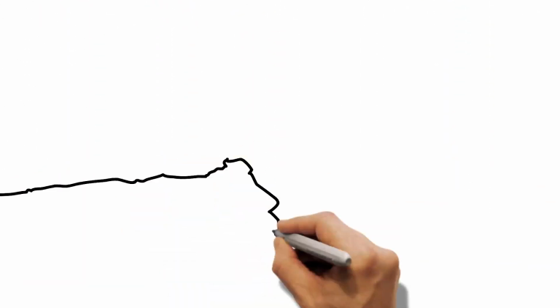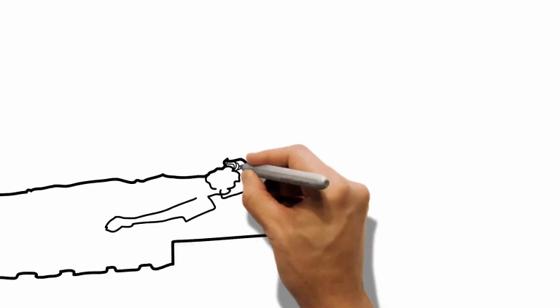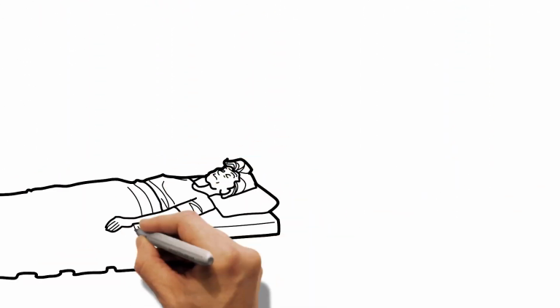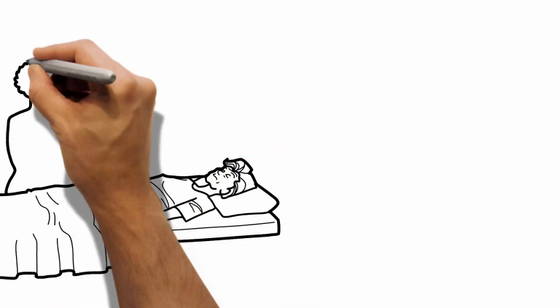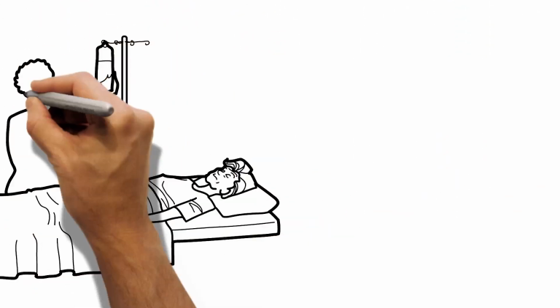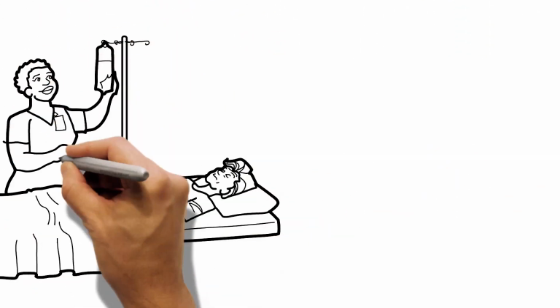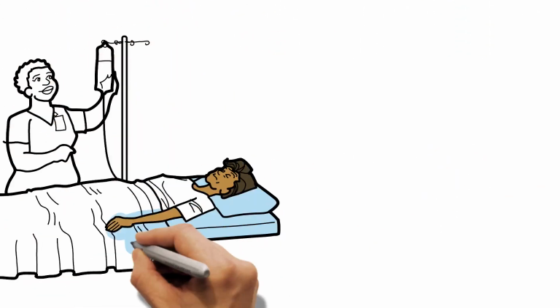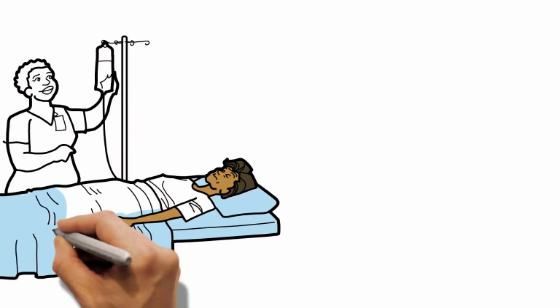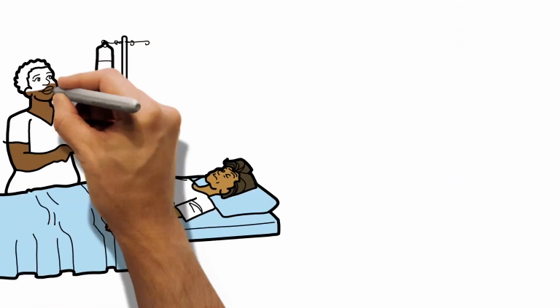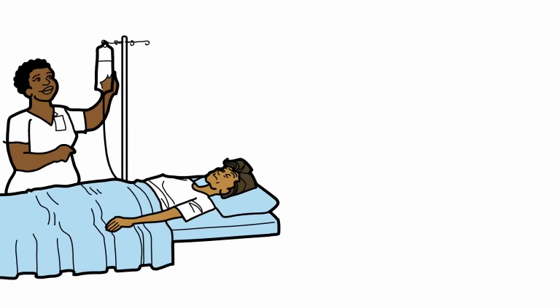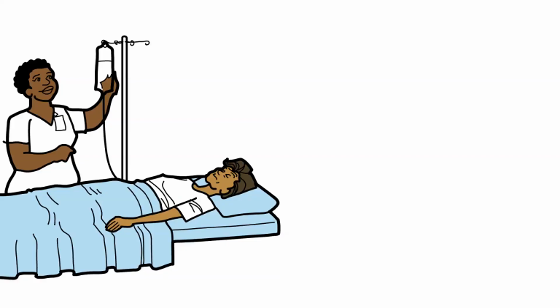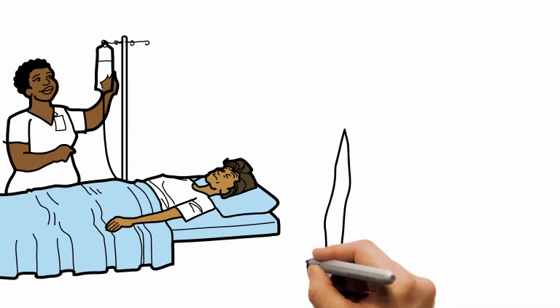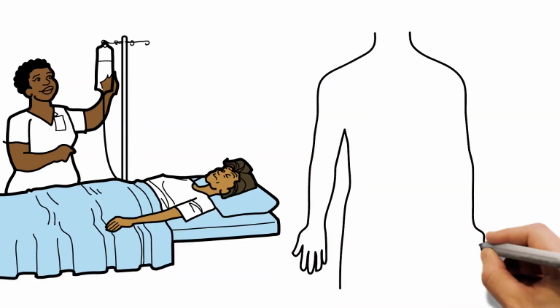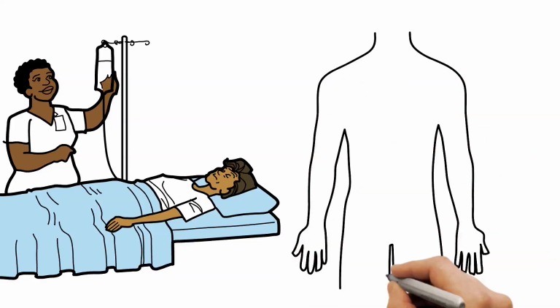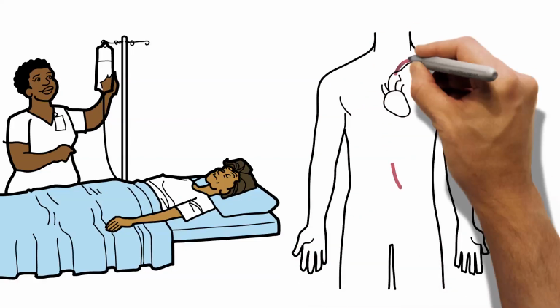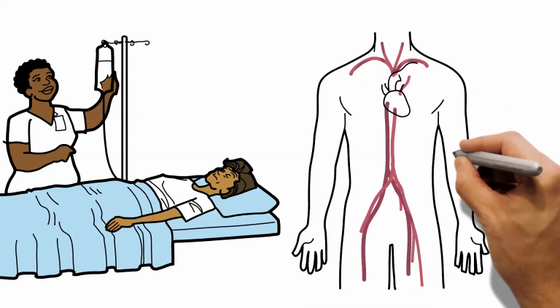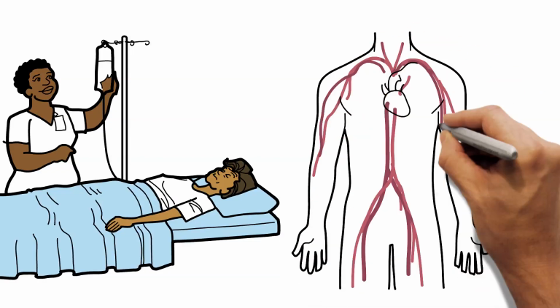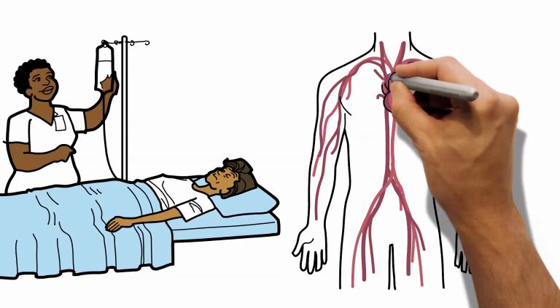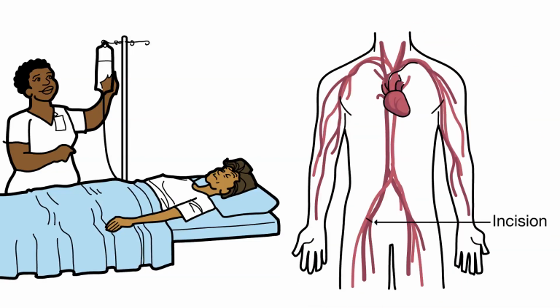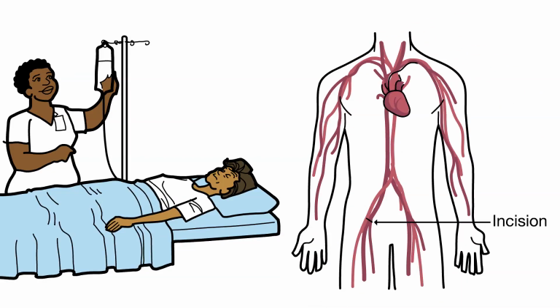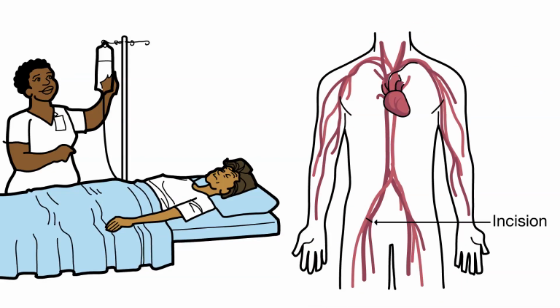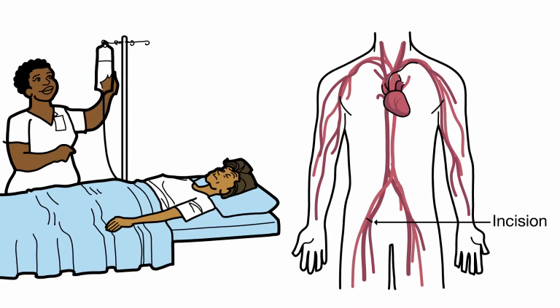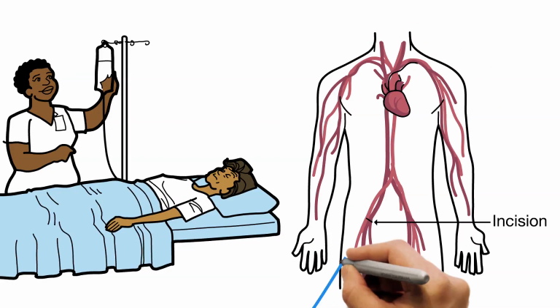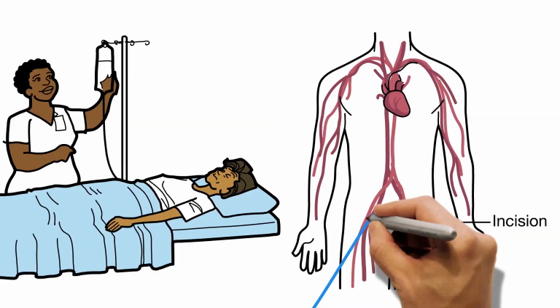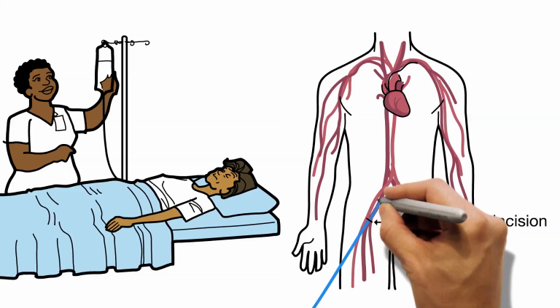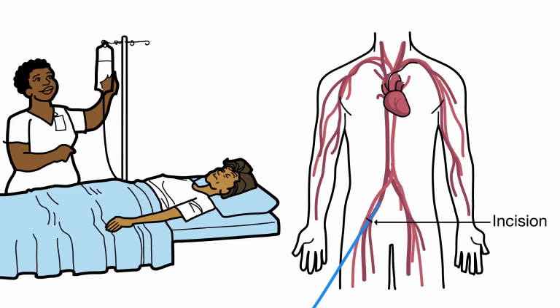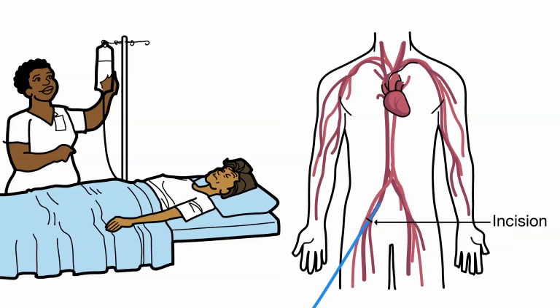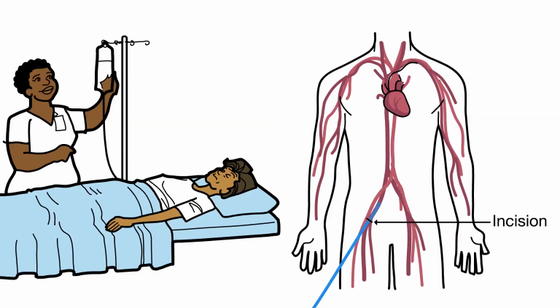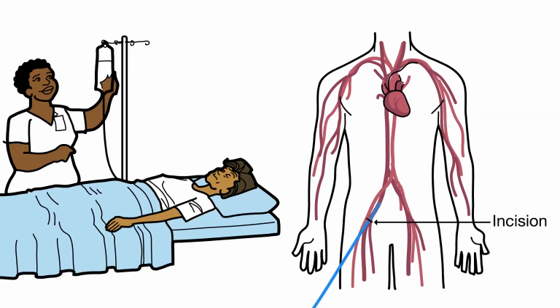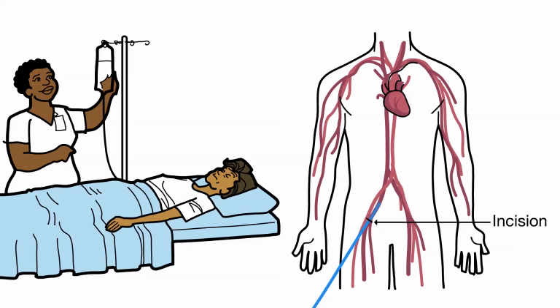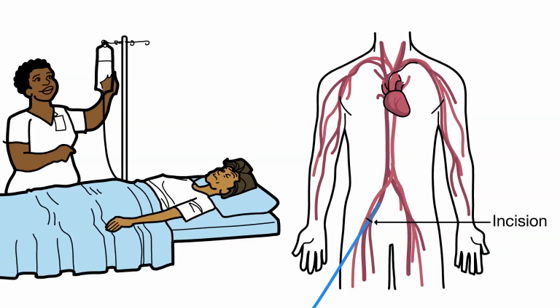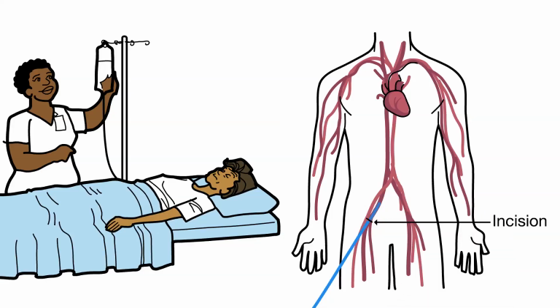Before the procedure, you'll be given intravenous medication to help you relax, and perhaps even fall asleep. Your doctor will then freeze an area by the groin and make small holes through which flexible tubes called catheters are carefully guided into the heart.